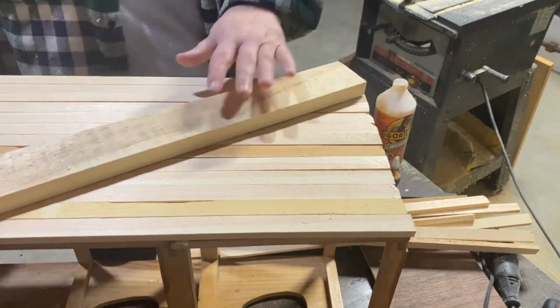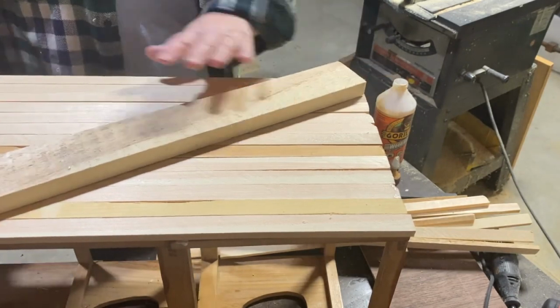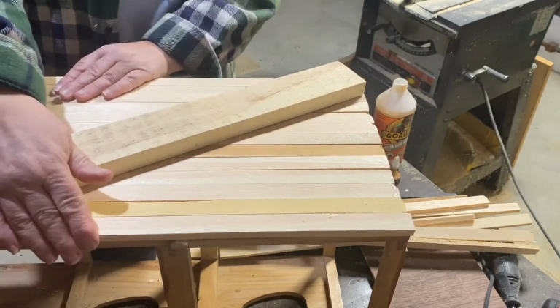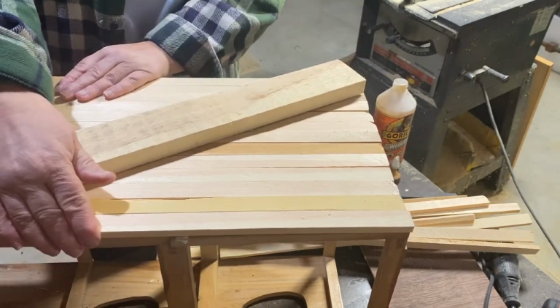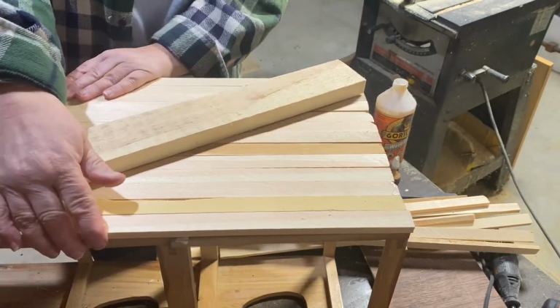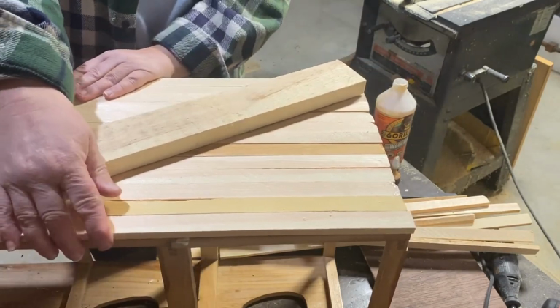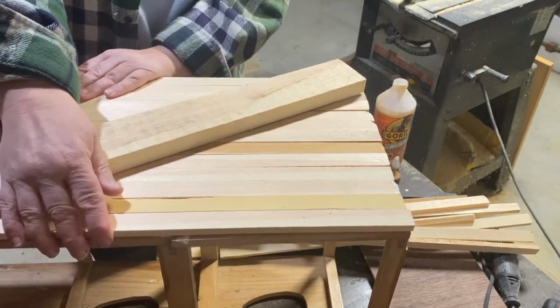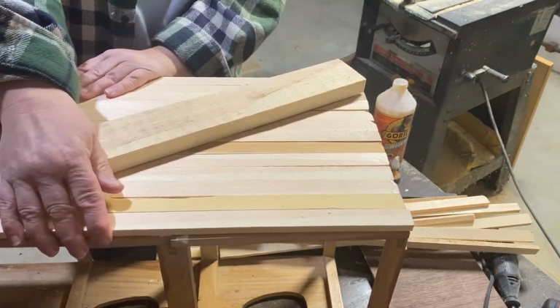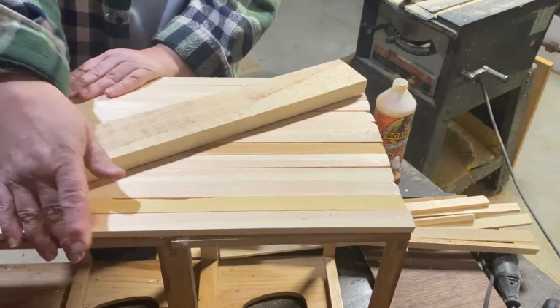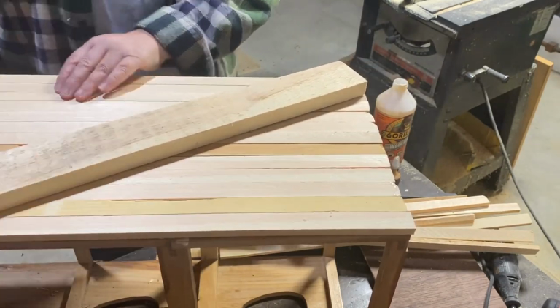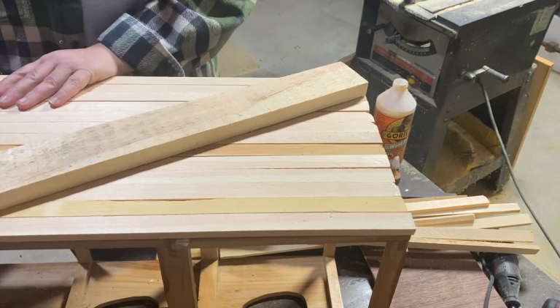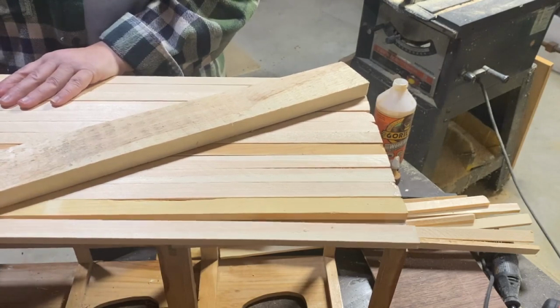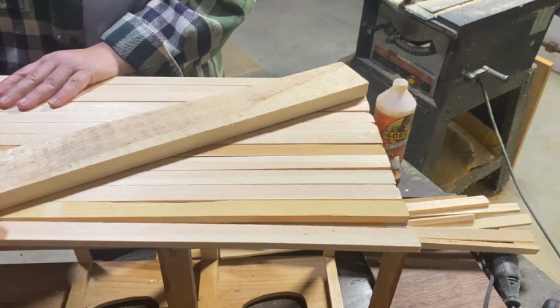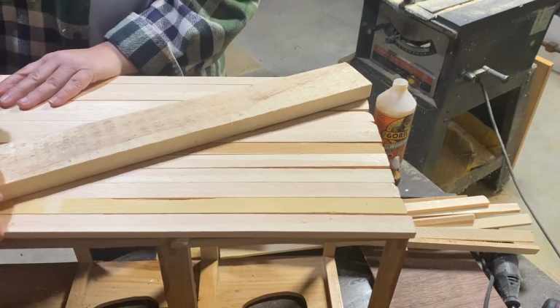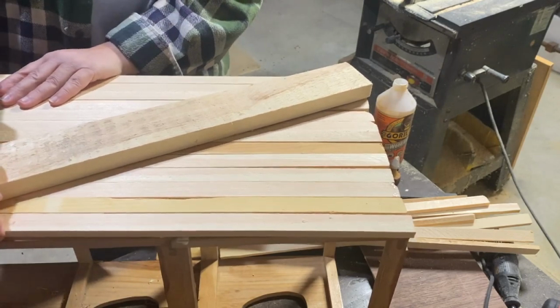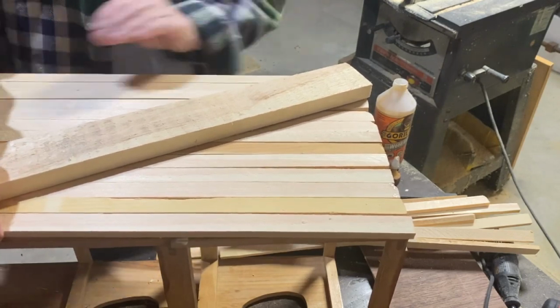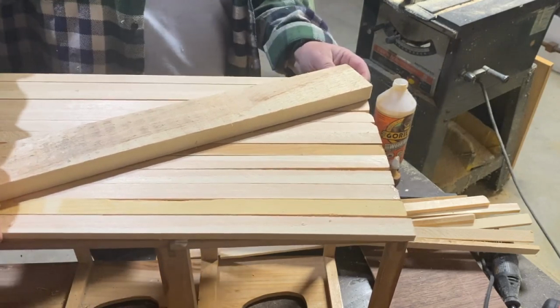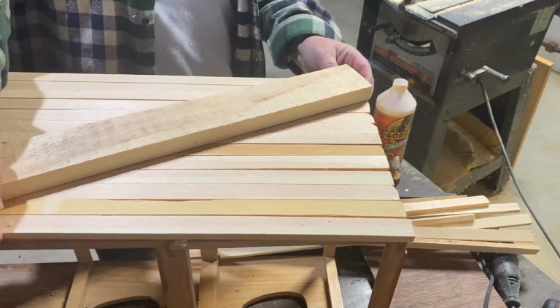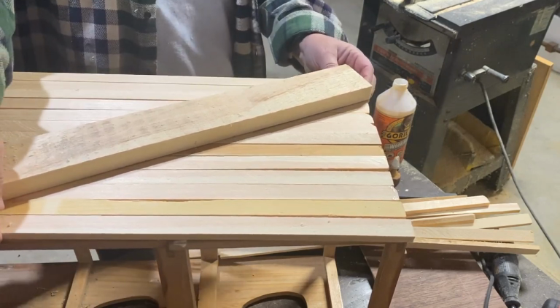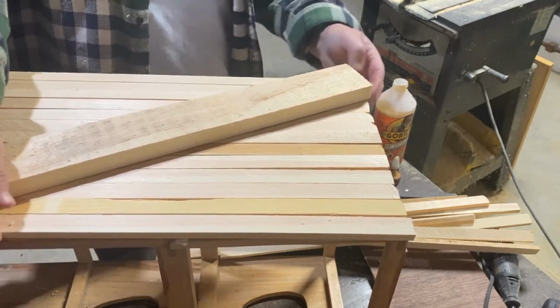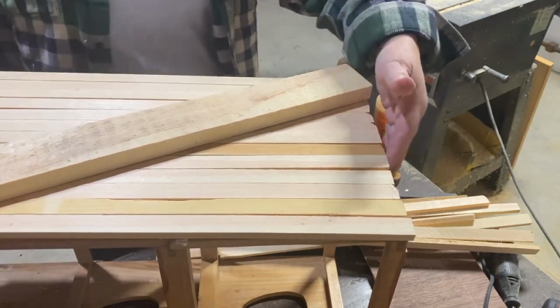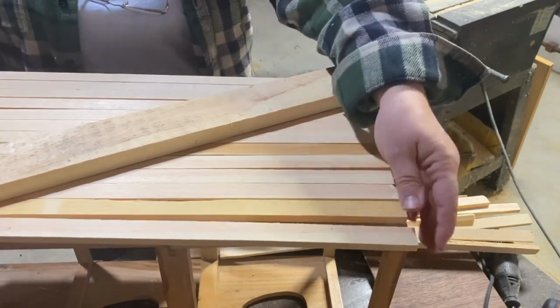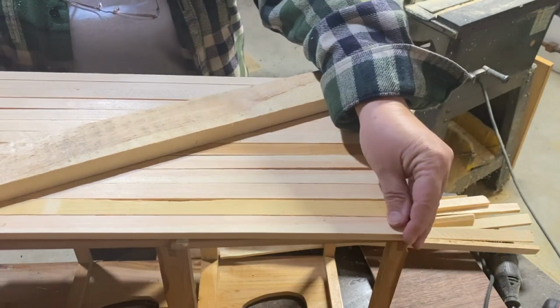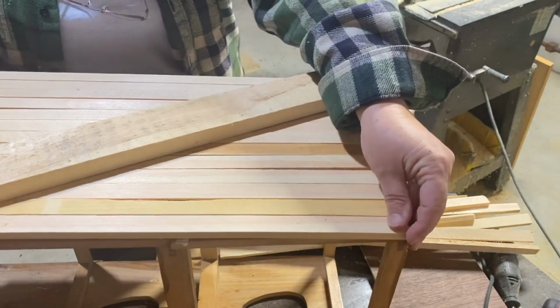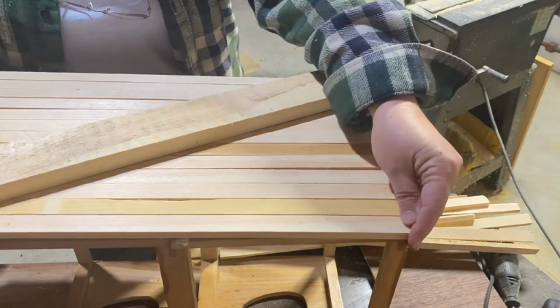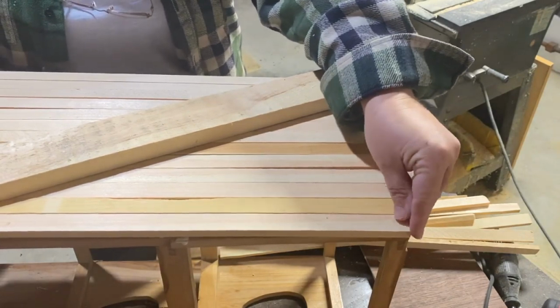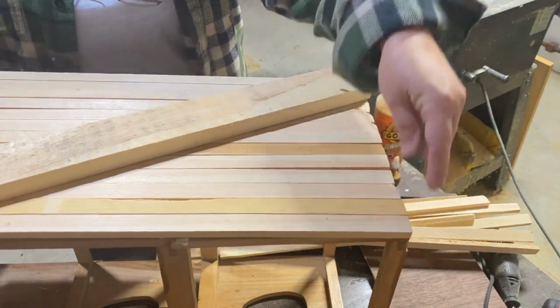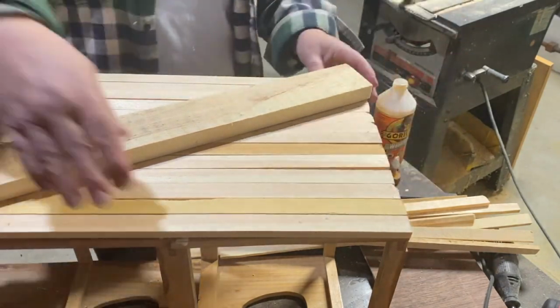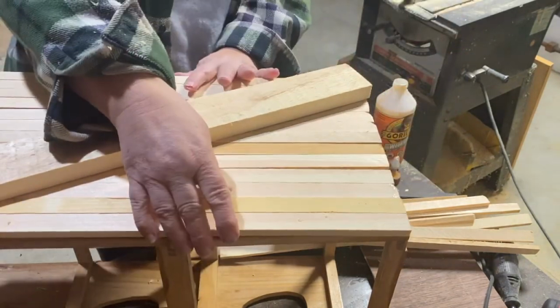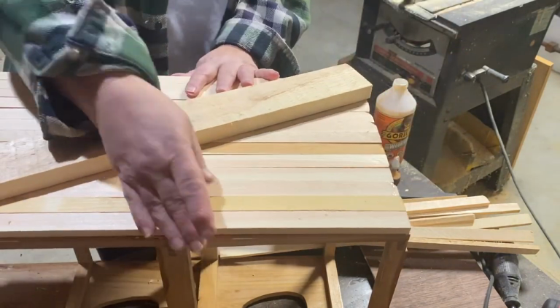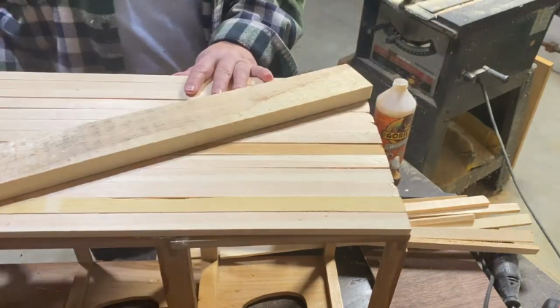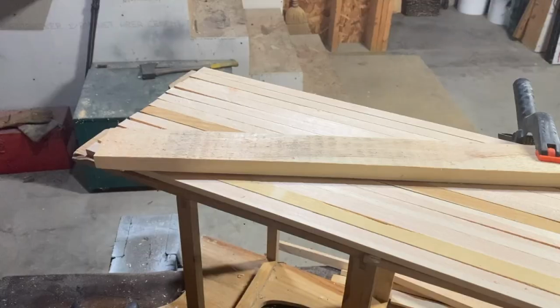Once I got those all set down with the glue, I'm going to take a board and put it across along with some clamps, and I'm going to clamp it down so that I can start nailing and get these strips to stay where they need to stay.